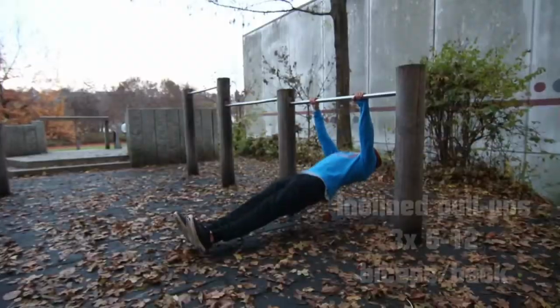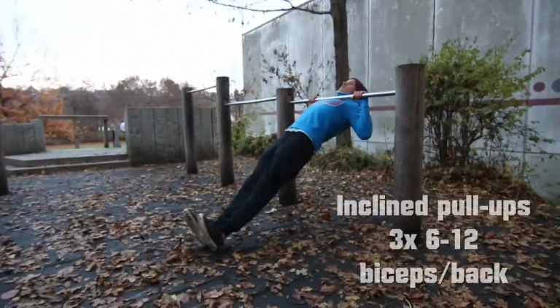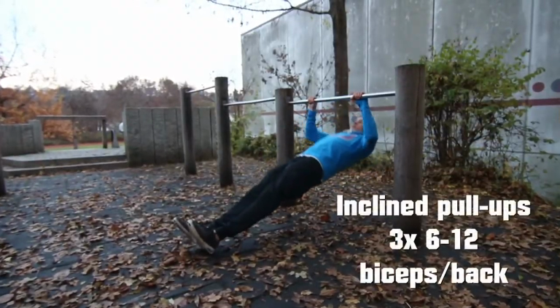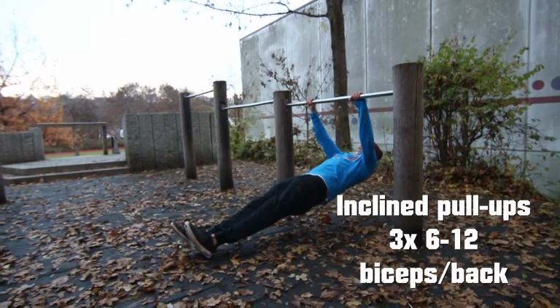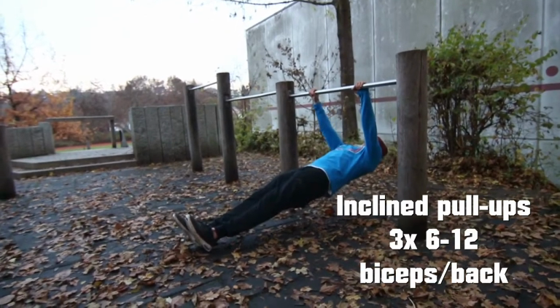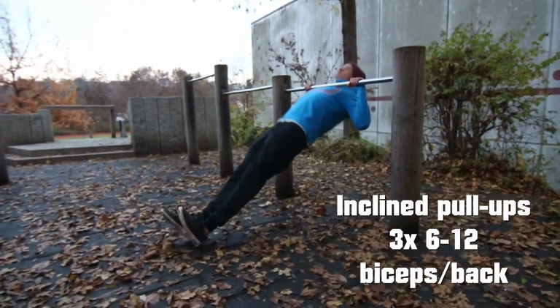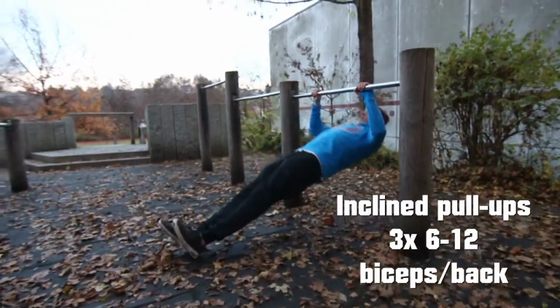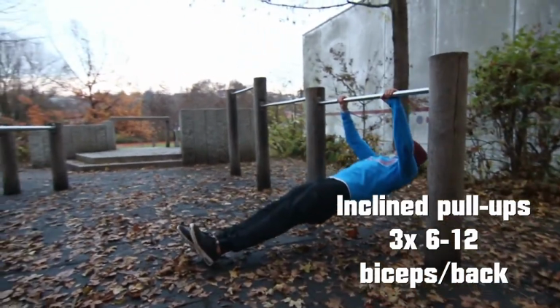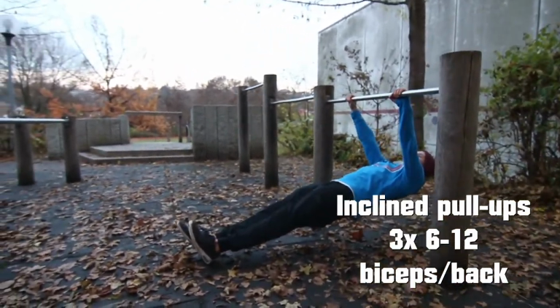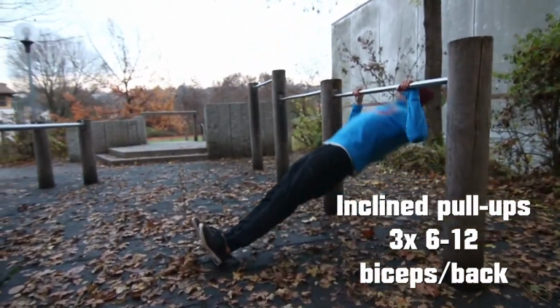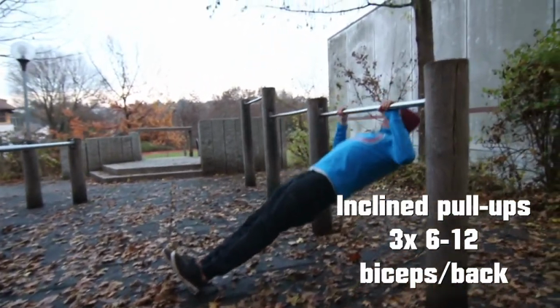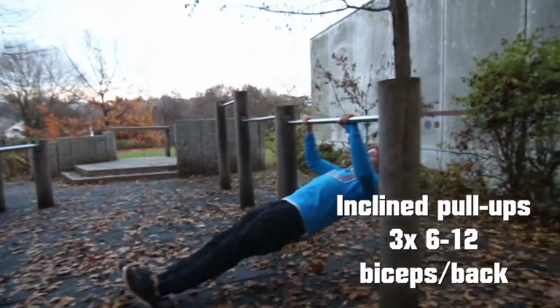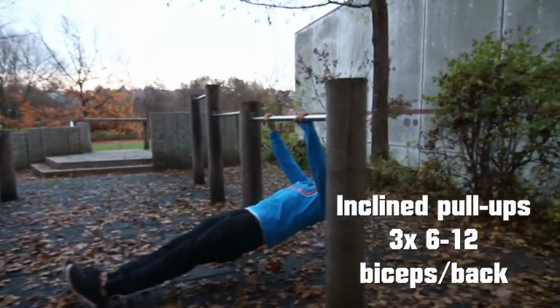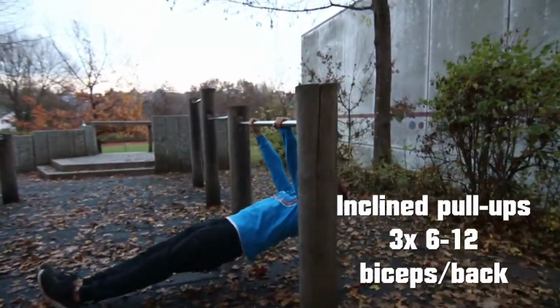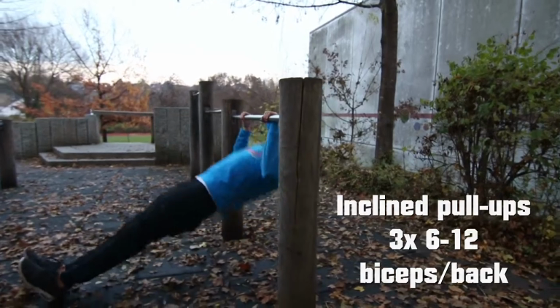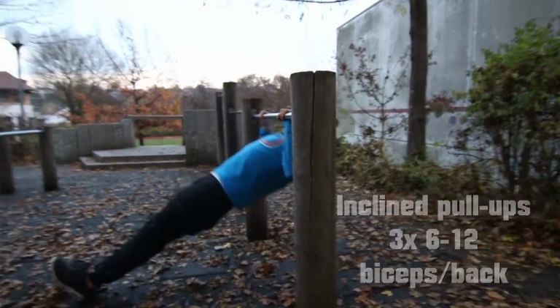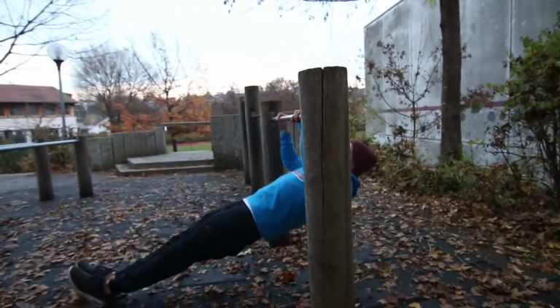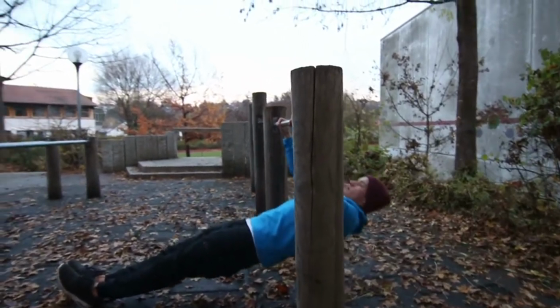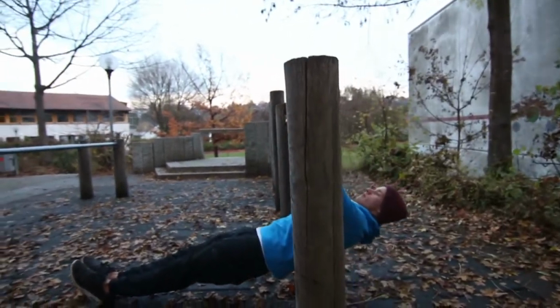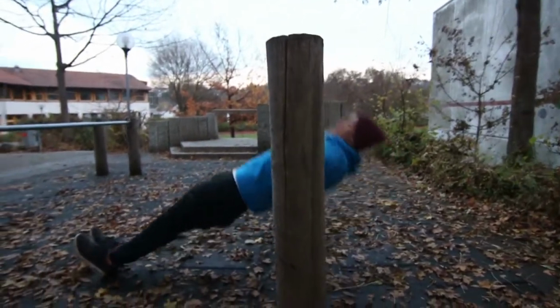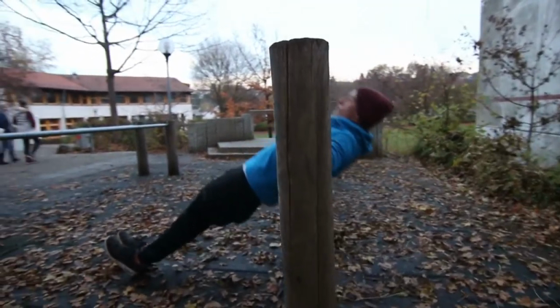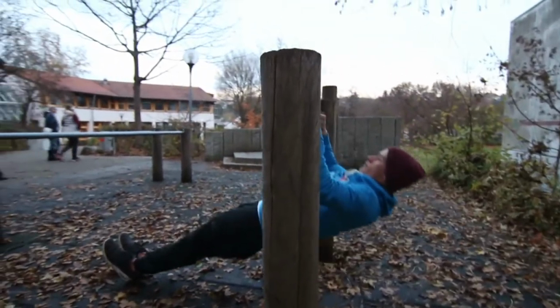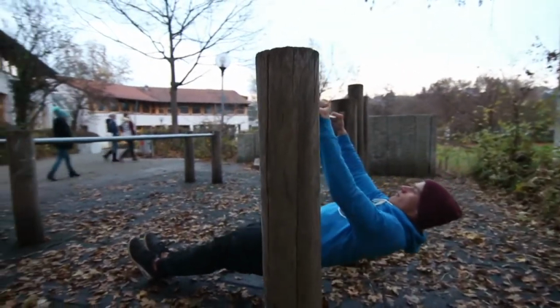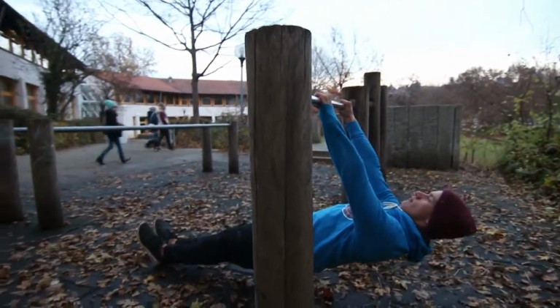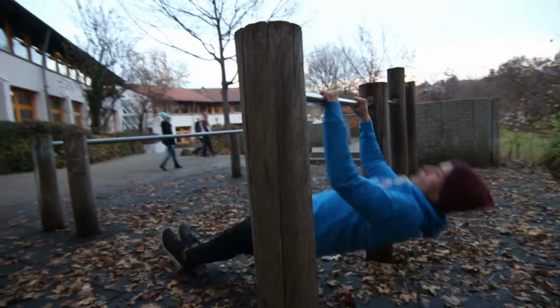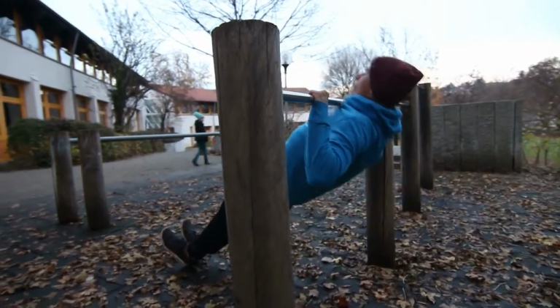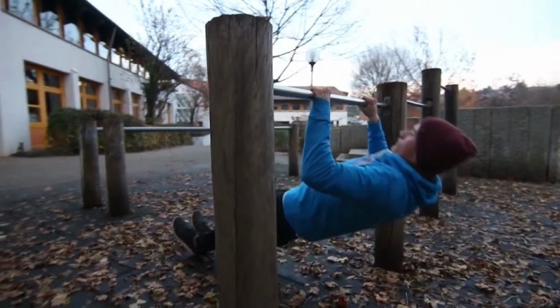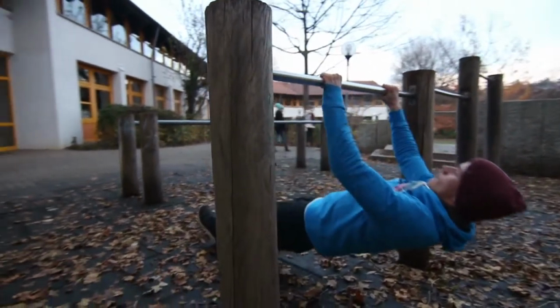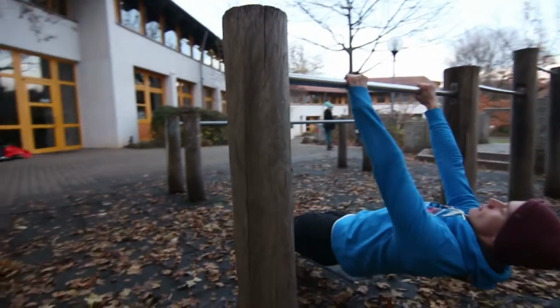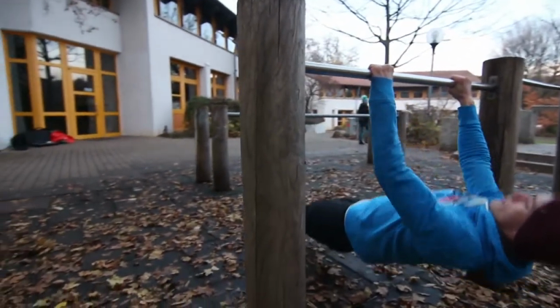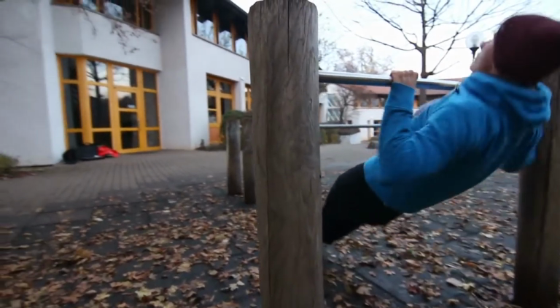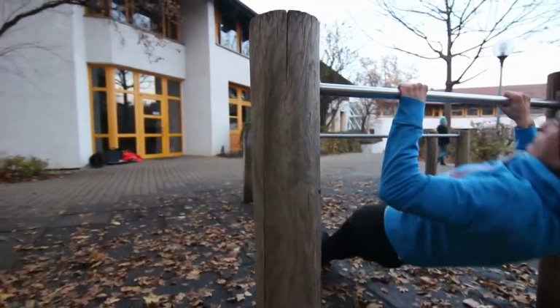Your next exercise for biceps and back are incline pull ups. You do them also in 3 sets with 6 to 12 repetitions. It's very important to keep your body in one line and to have control over your whole body. If you can, do this movement as explosive as possible.